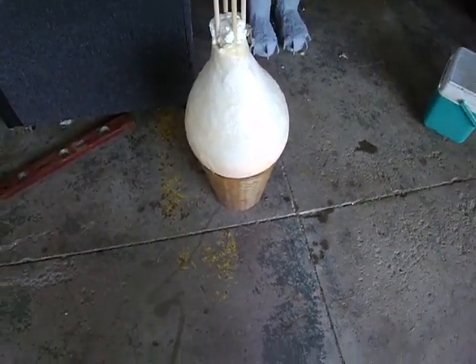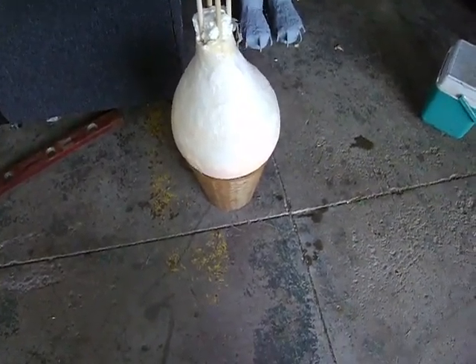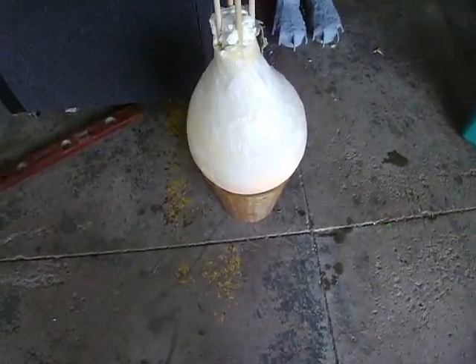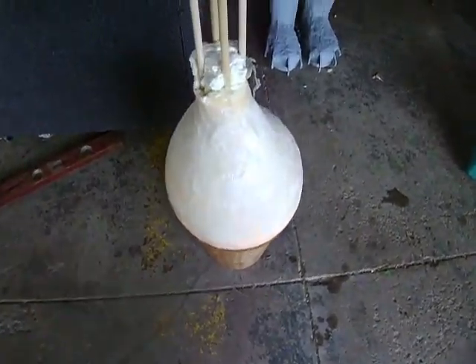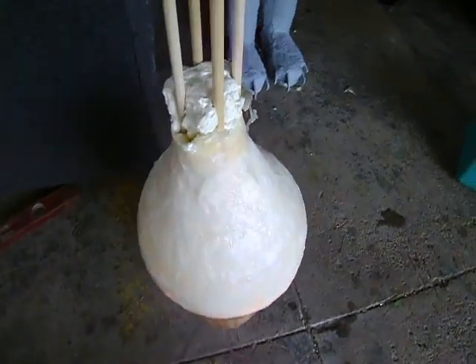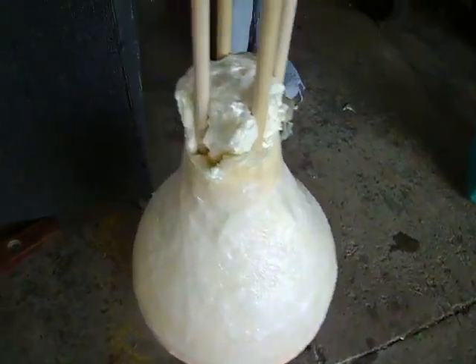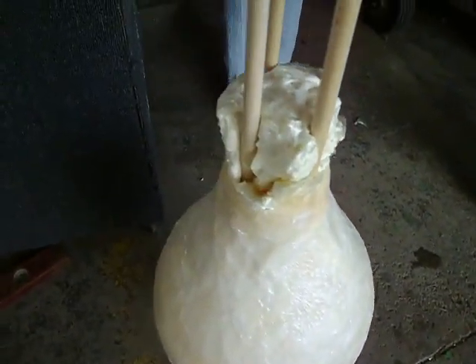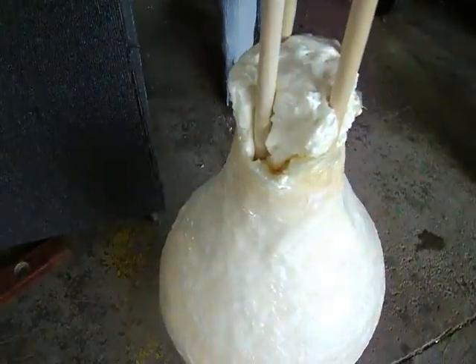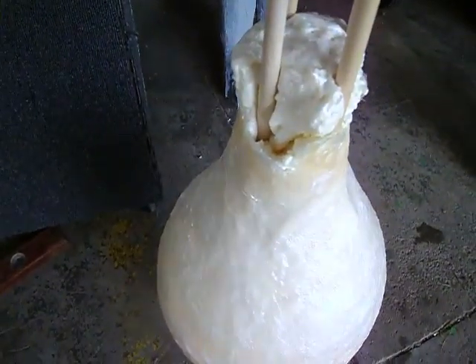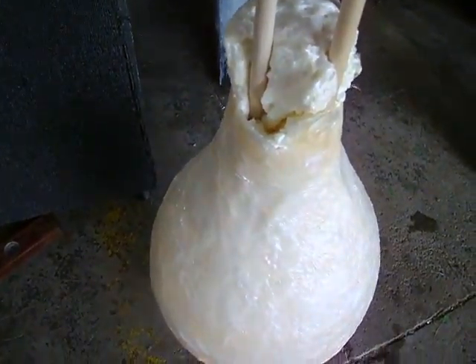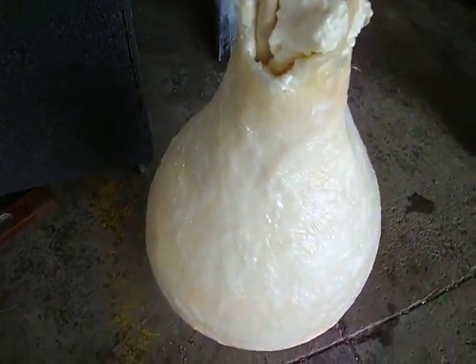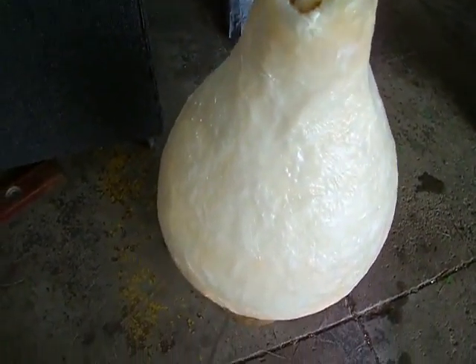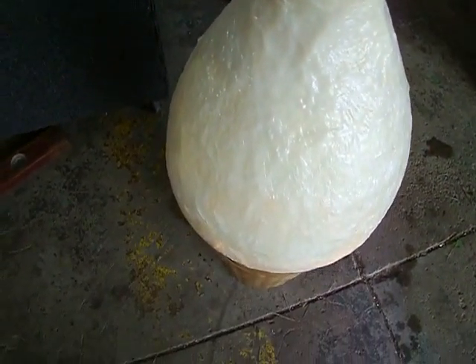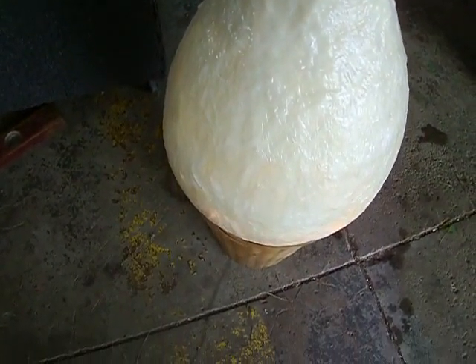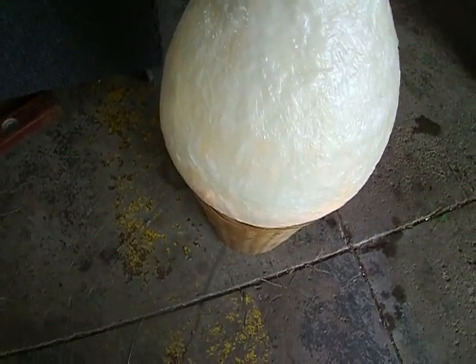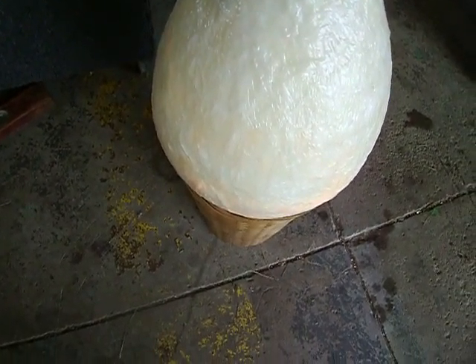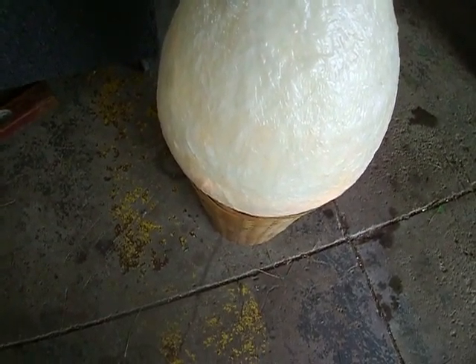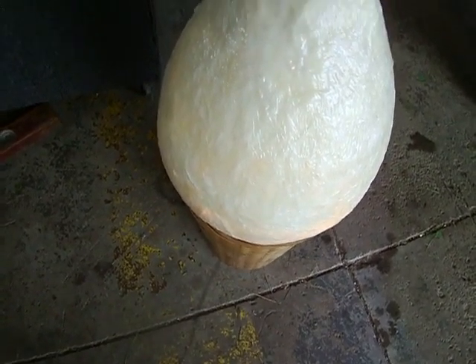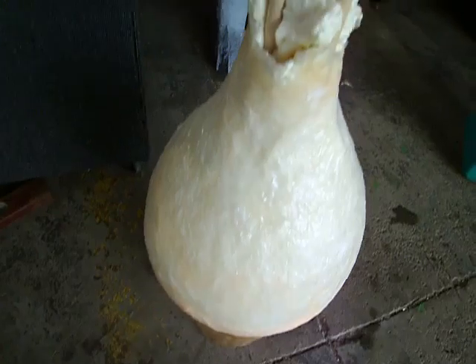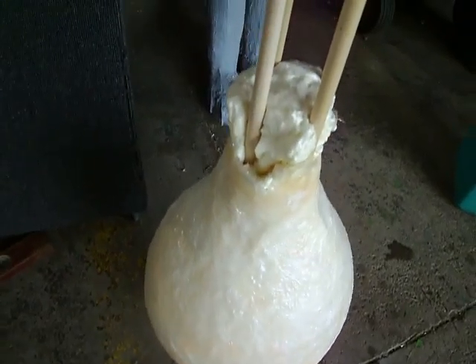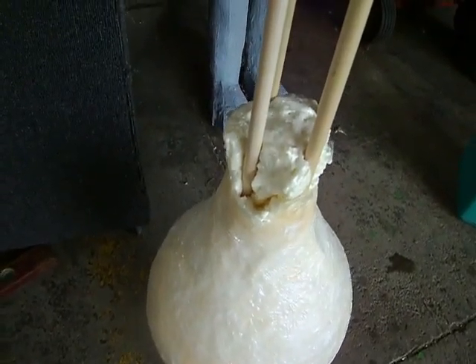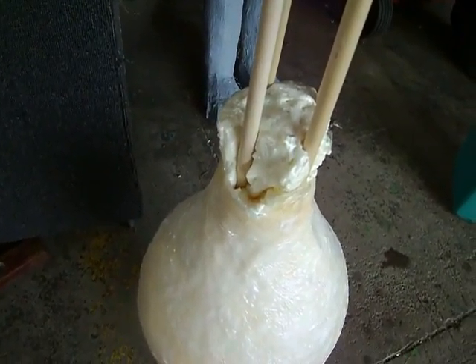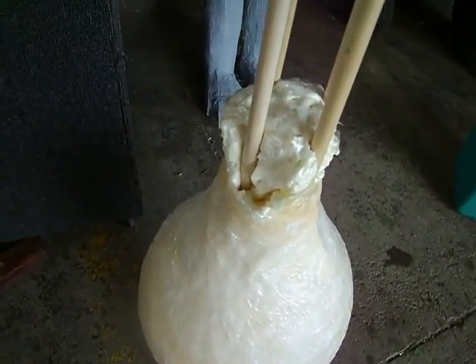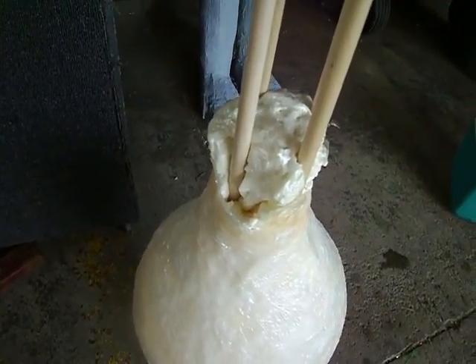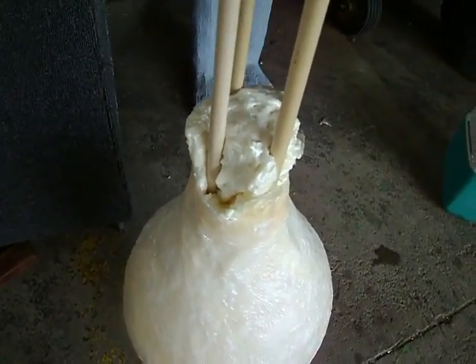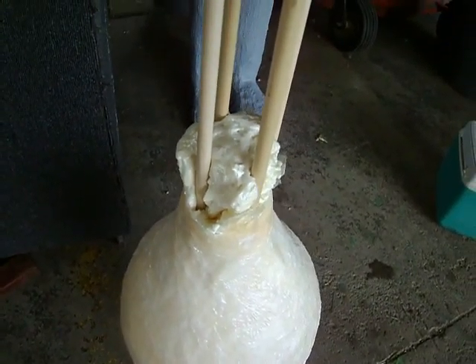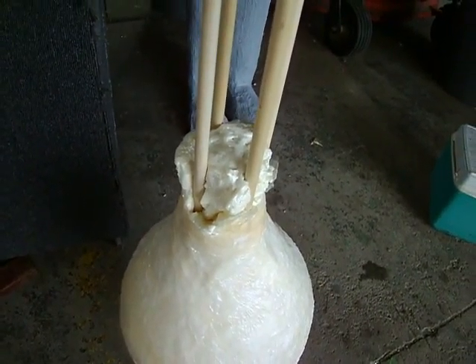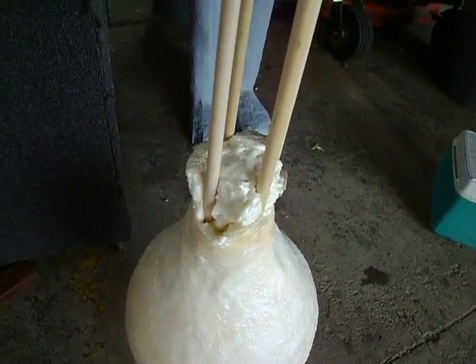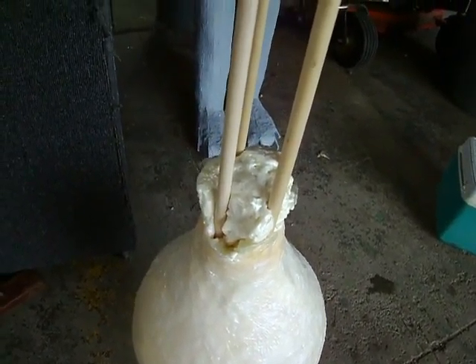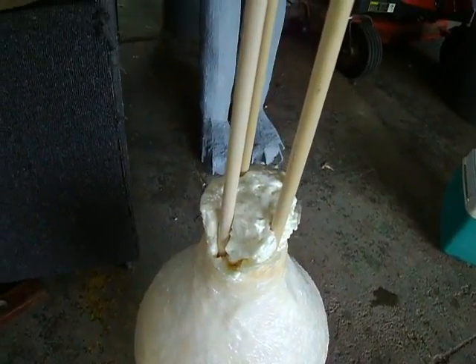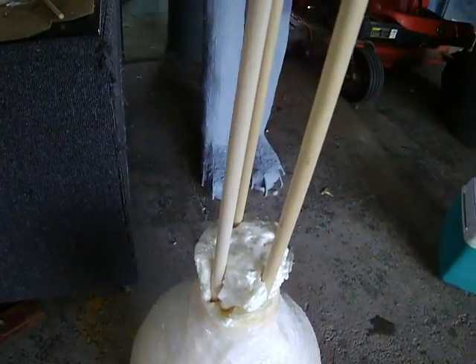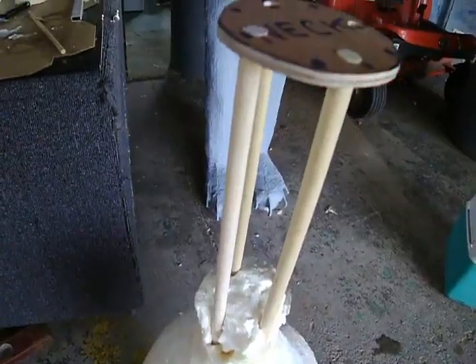I thought this thing was on. We just got done putting the foam in there — I used about half a can. Don't worry, if you pull that off, you can still use that can later.